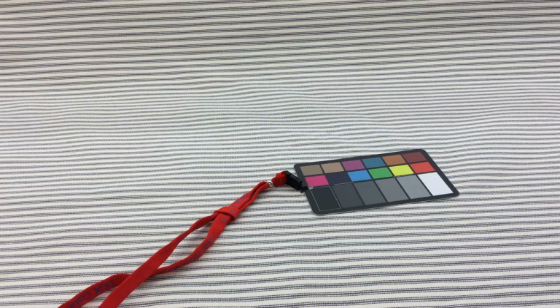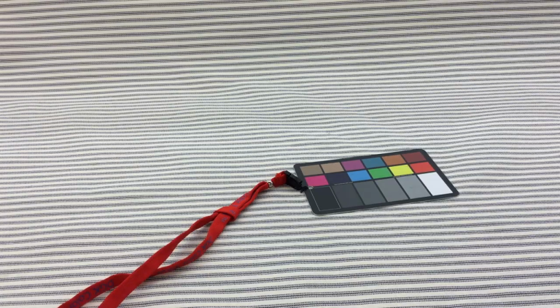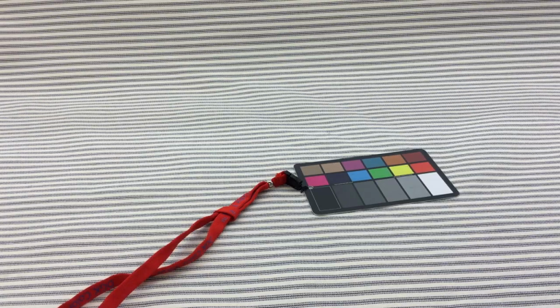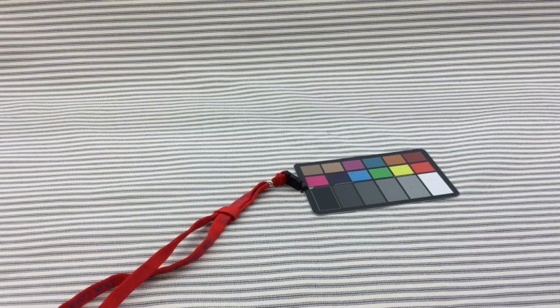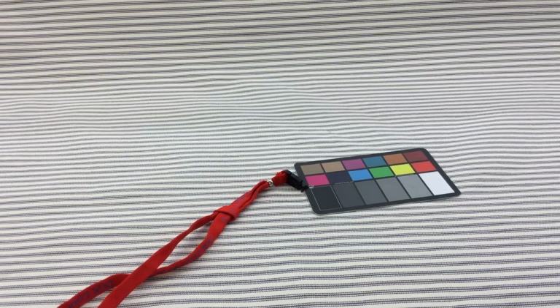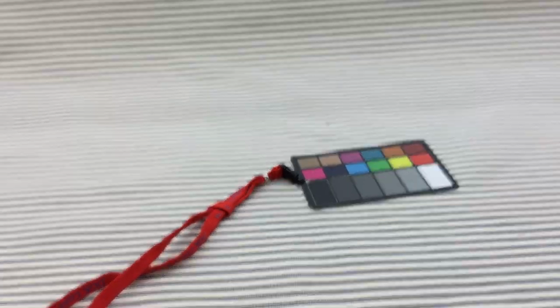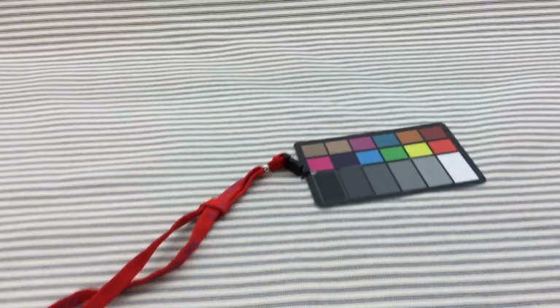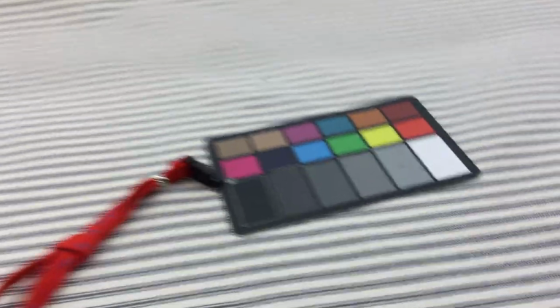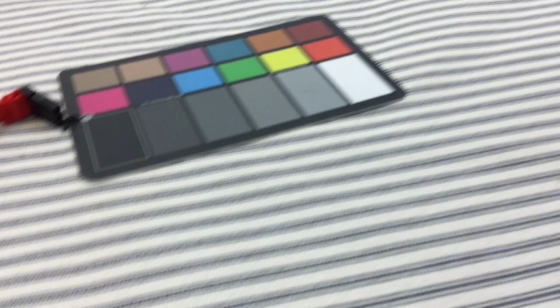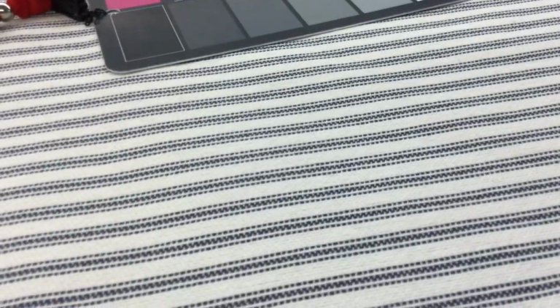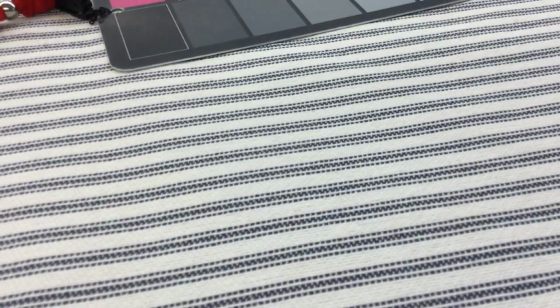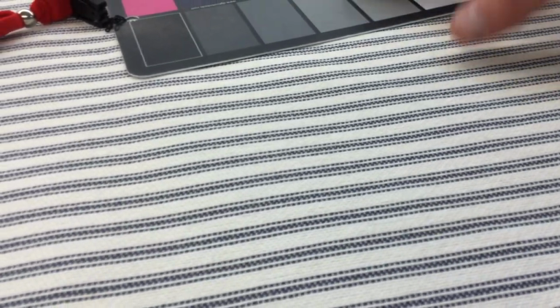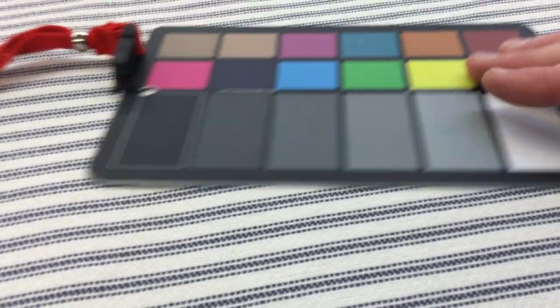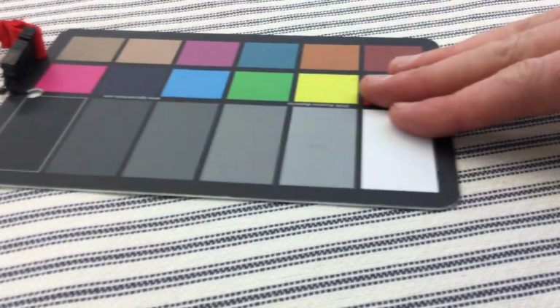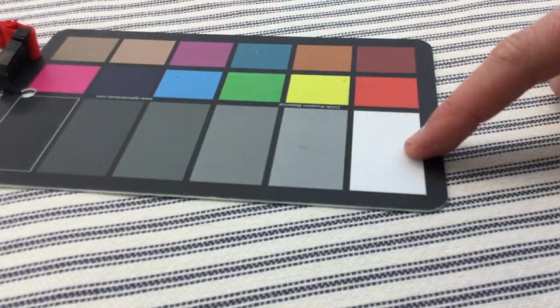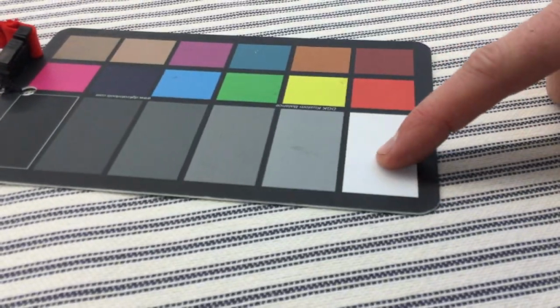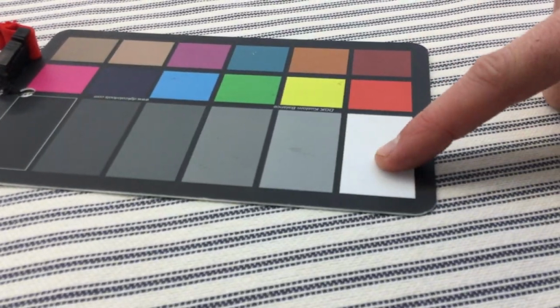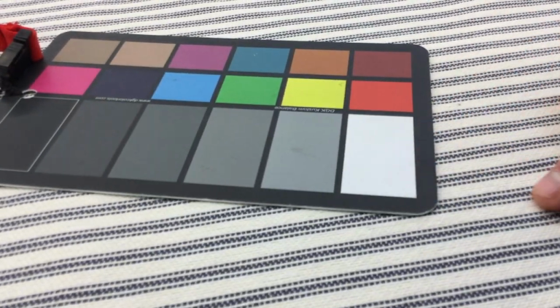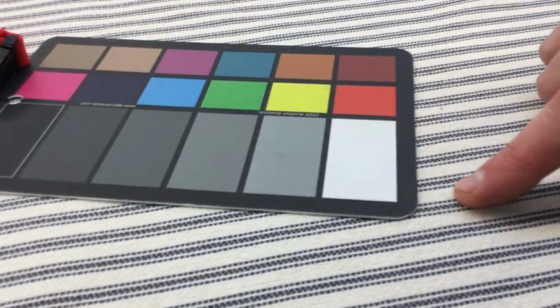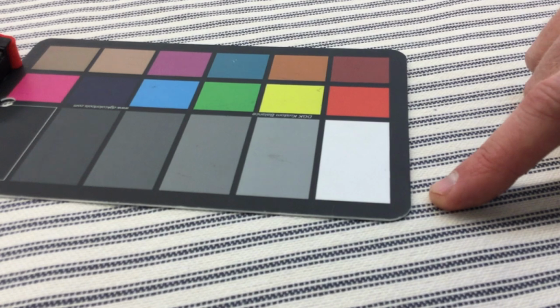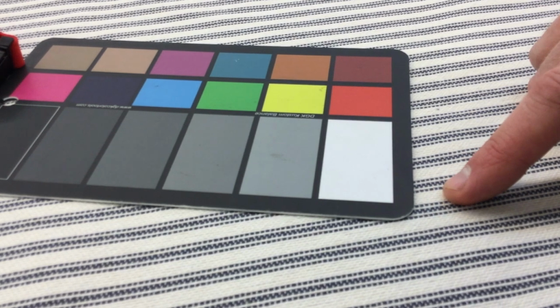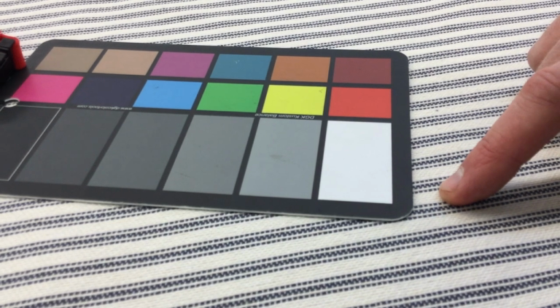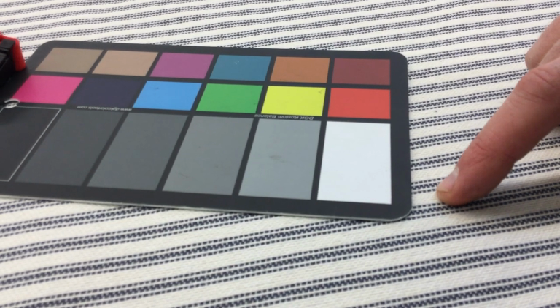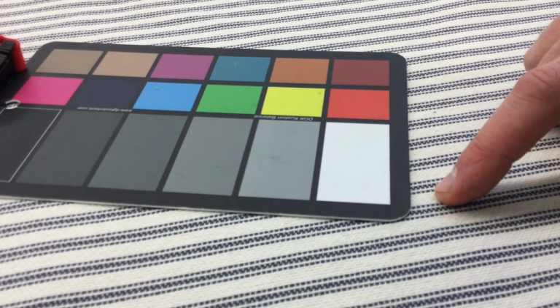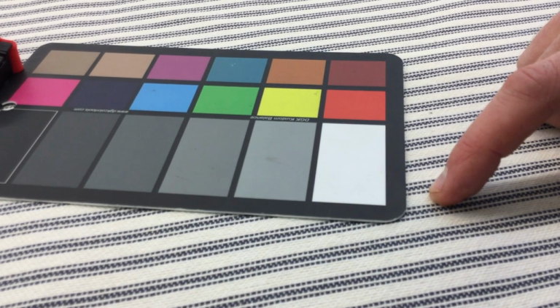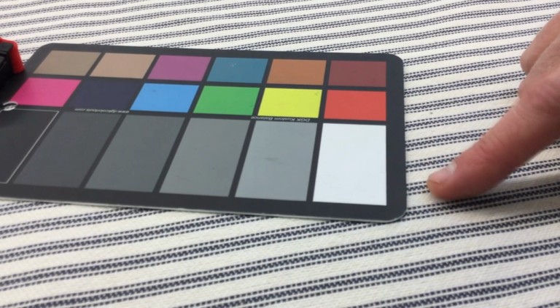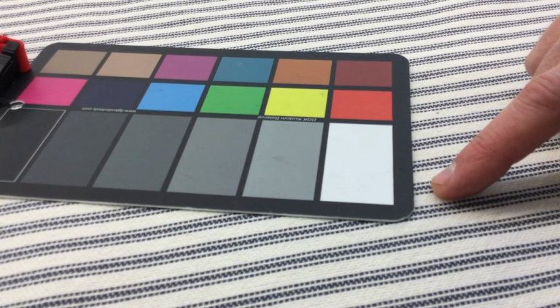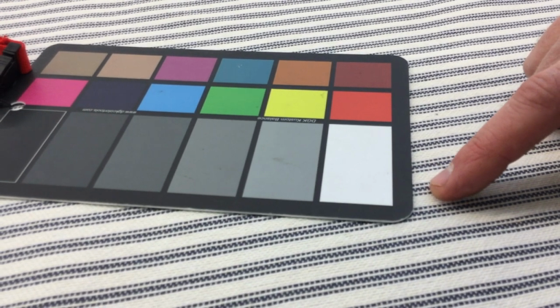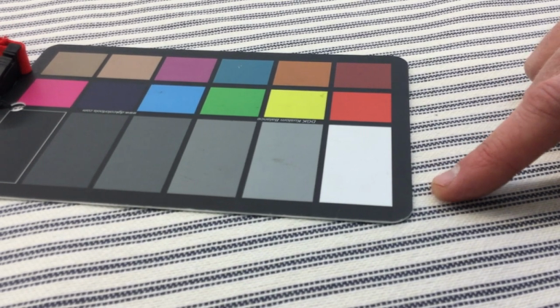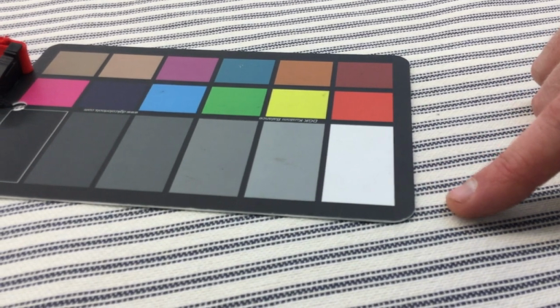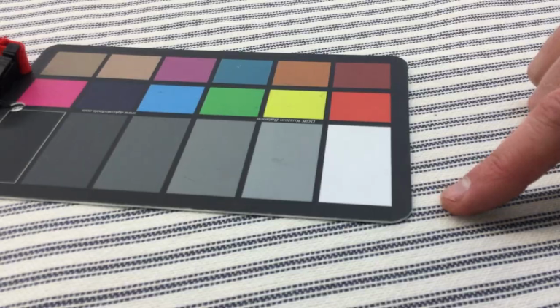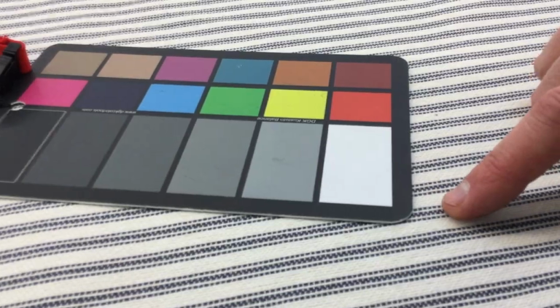I'm going to zoom in so you can see the detail view. This is a bleach white — you can see it's a tick or two towards natural, but it's pretty white — and then this is, of course, a nice navy.